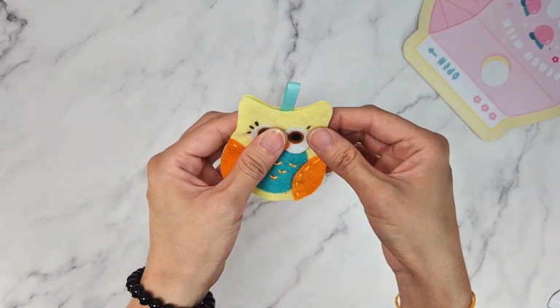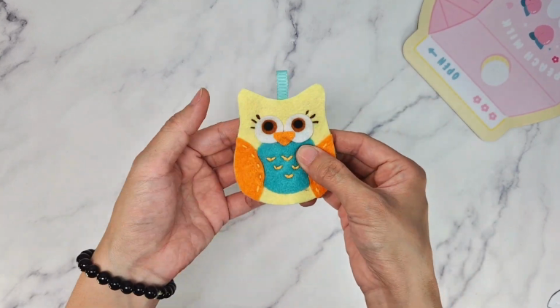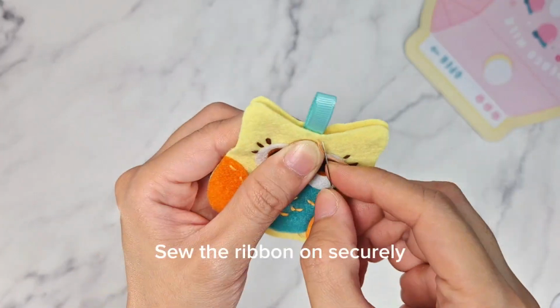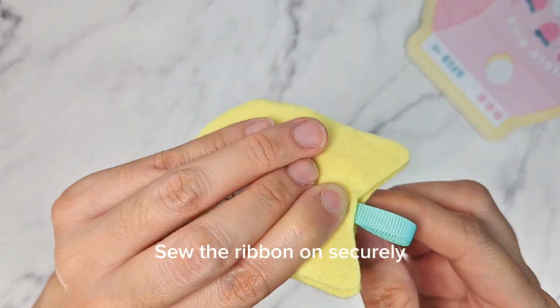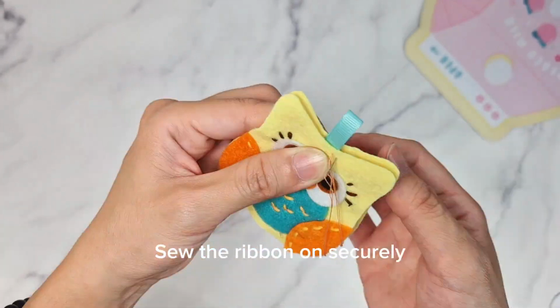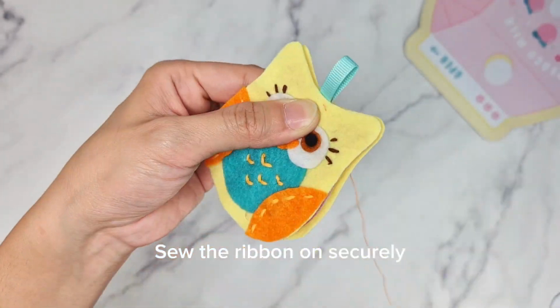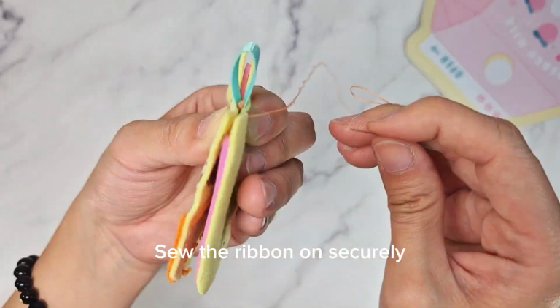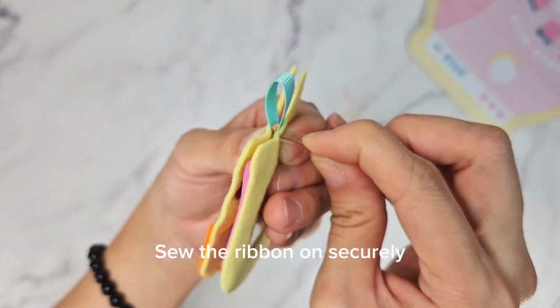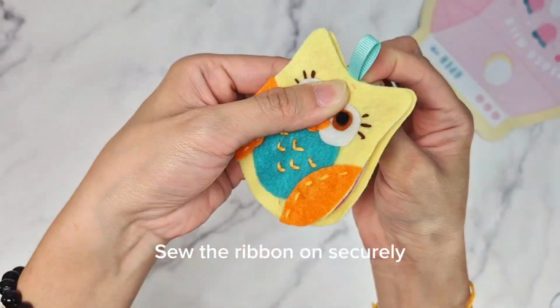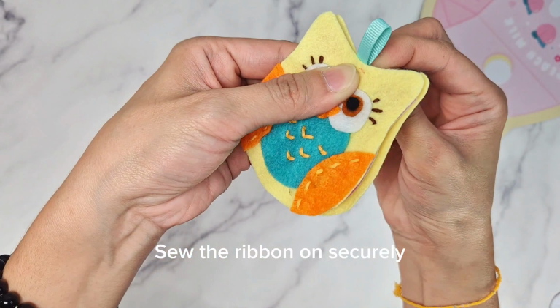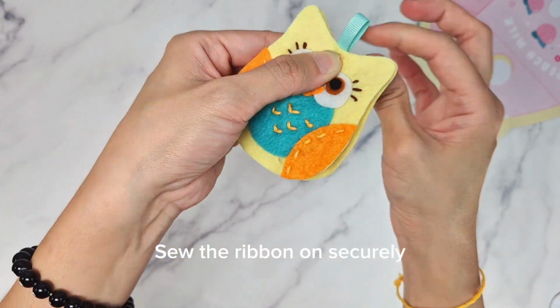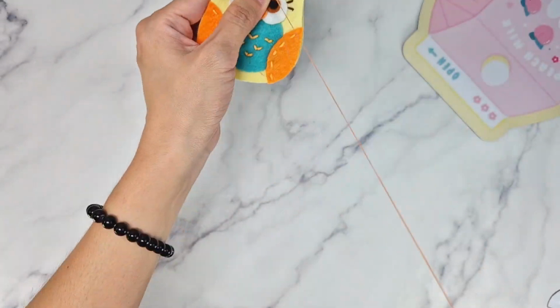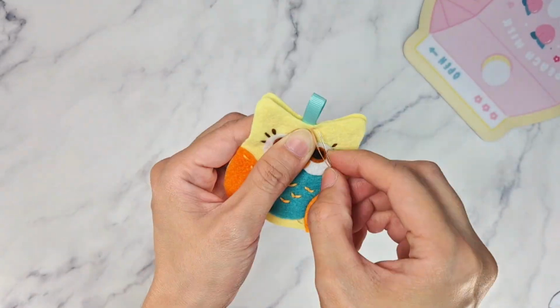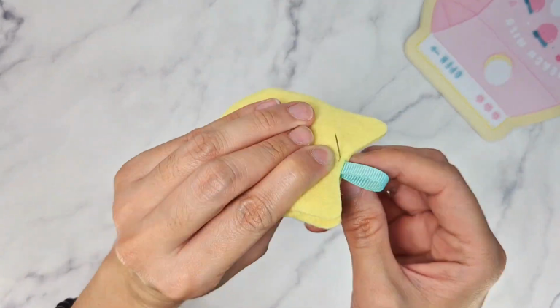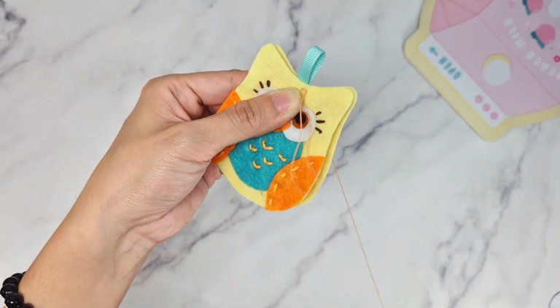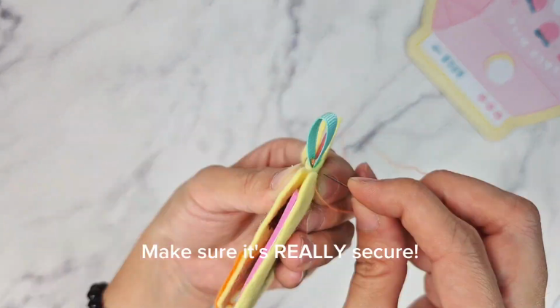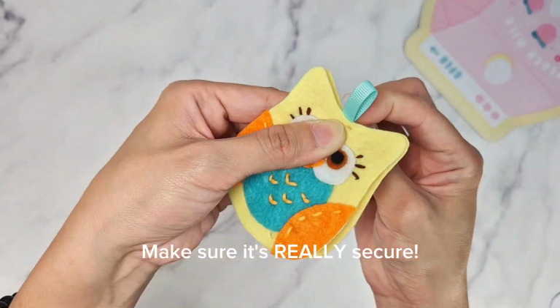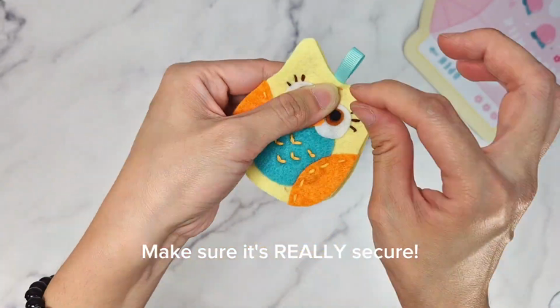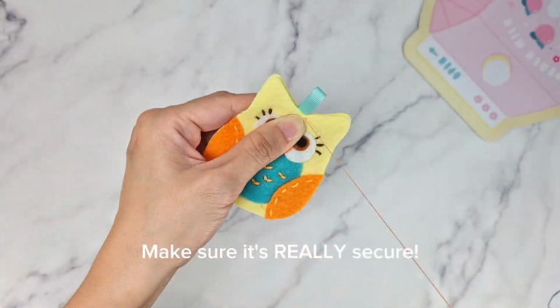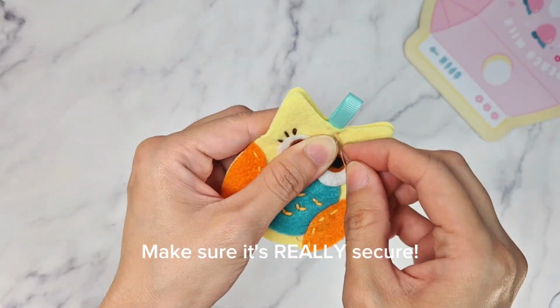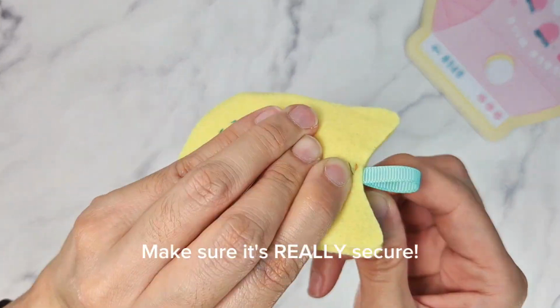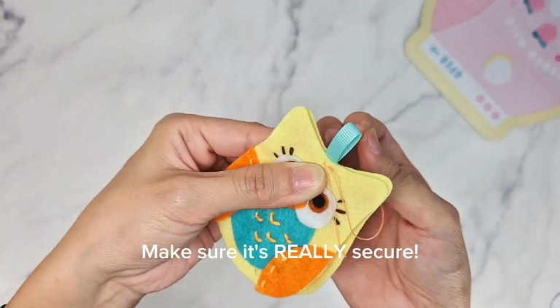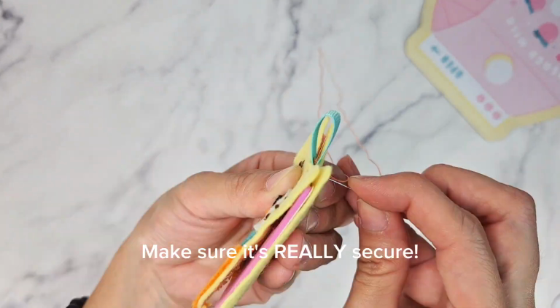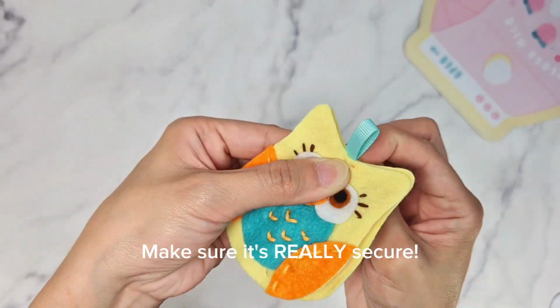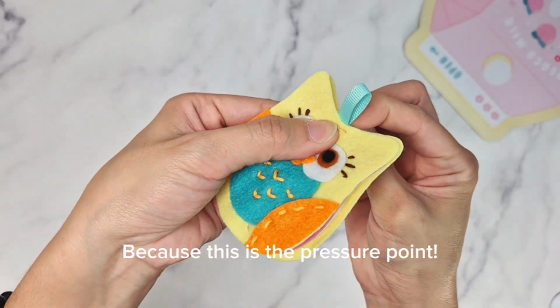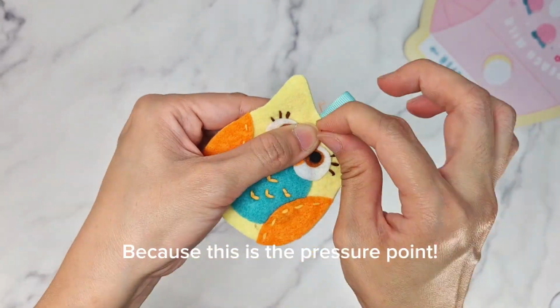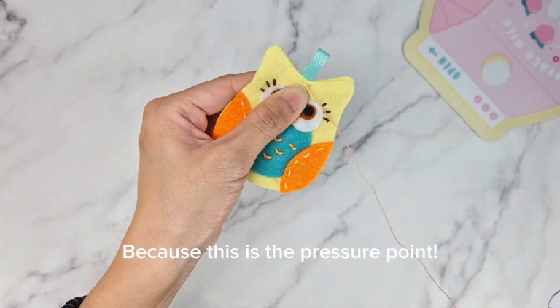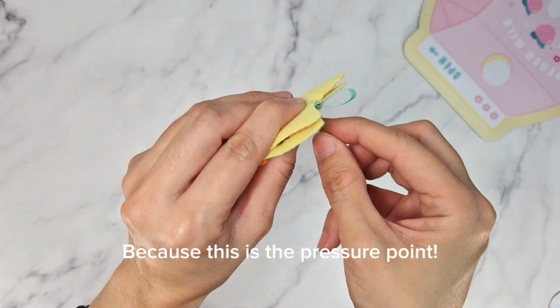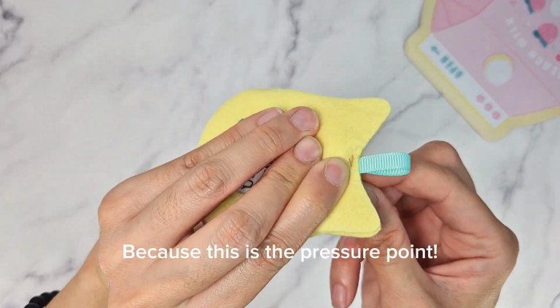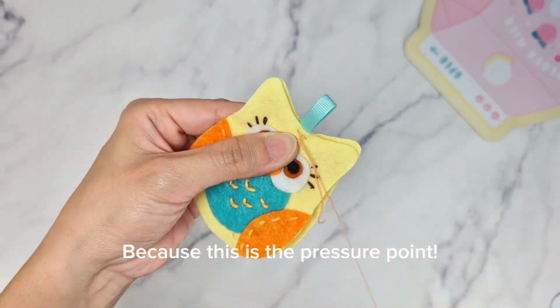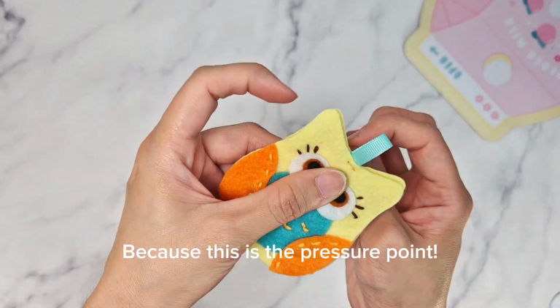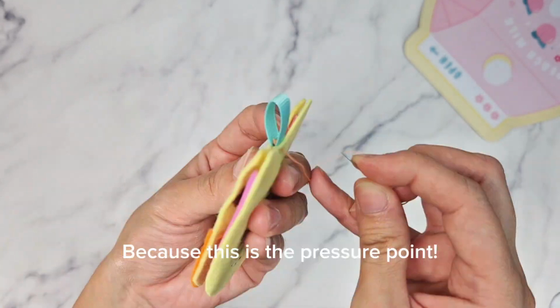Sew the ribbon on securely. Make sure it's really secure because this is the pressure point.